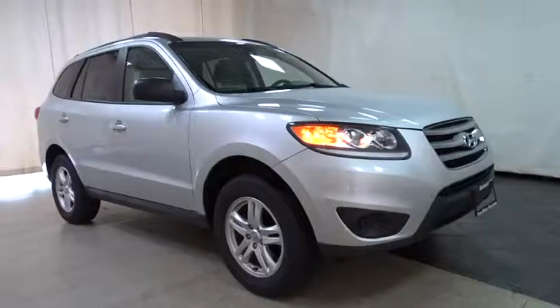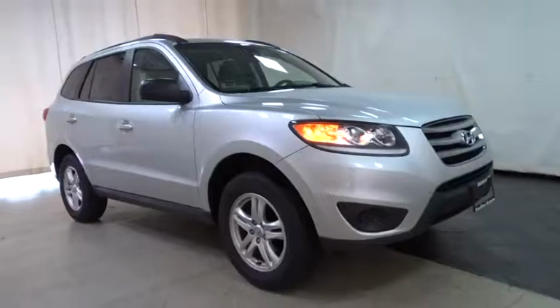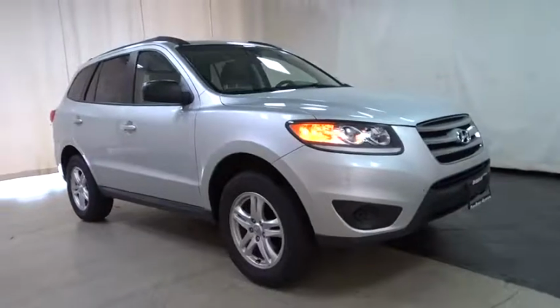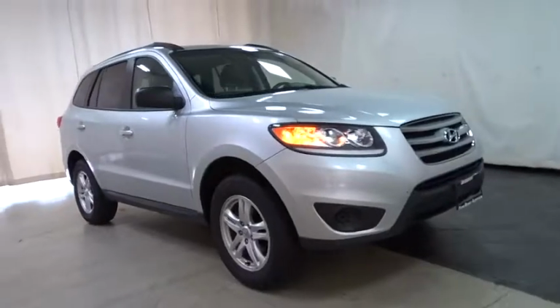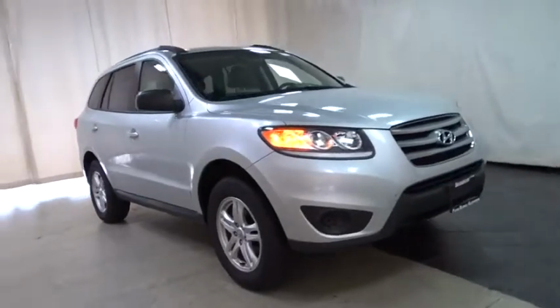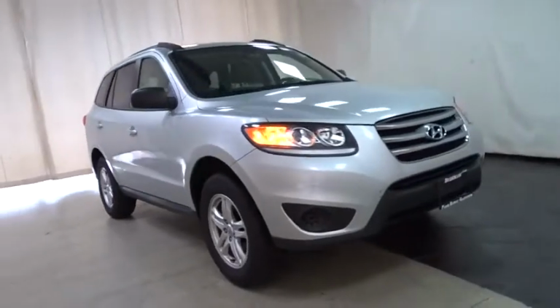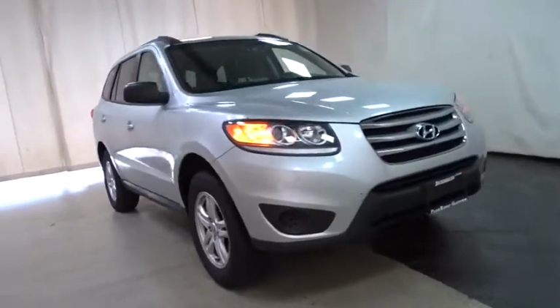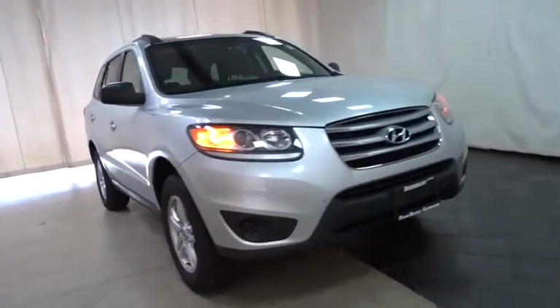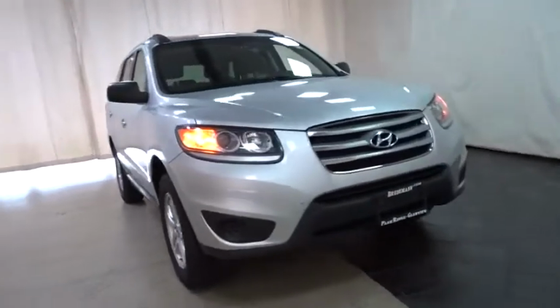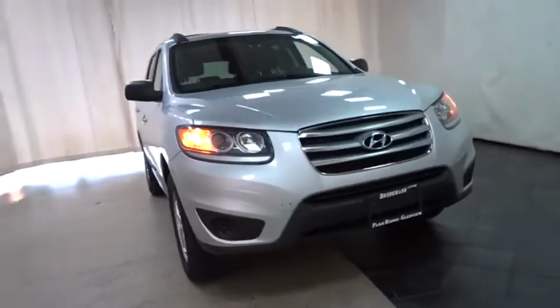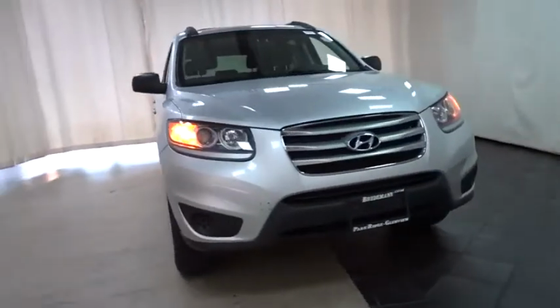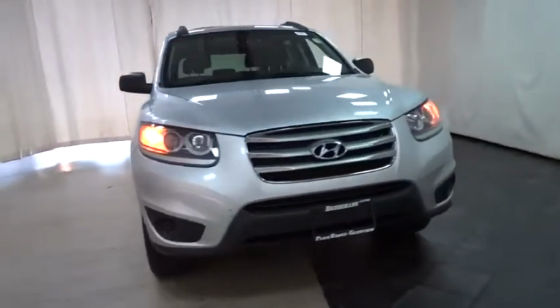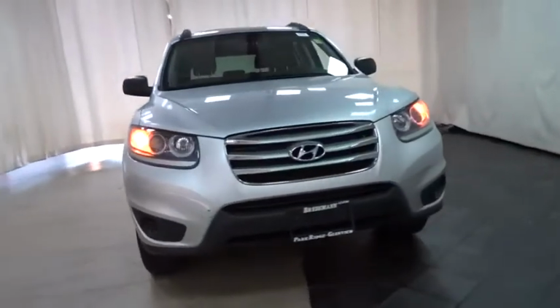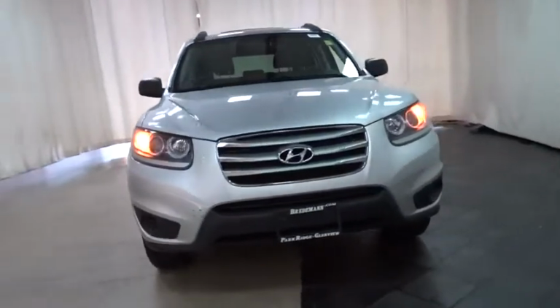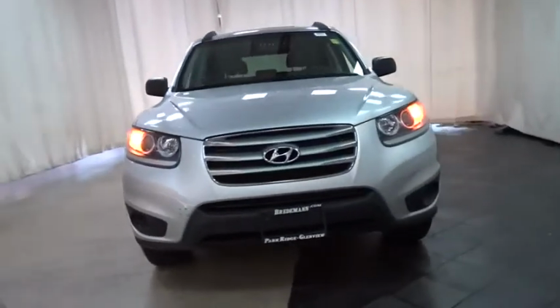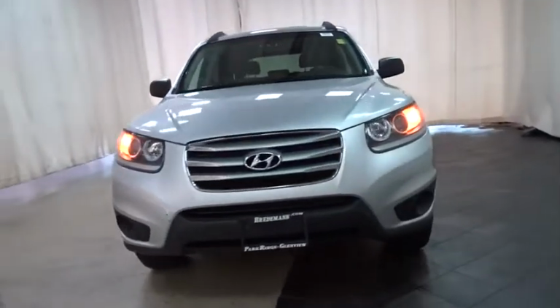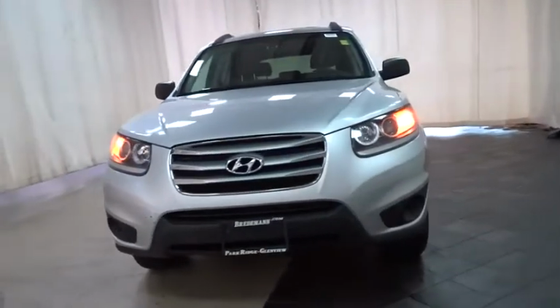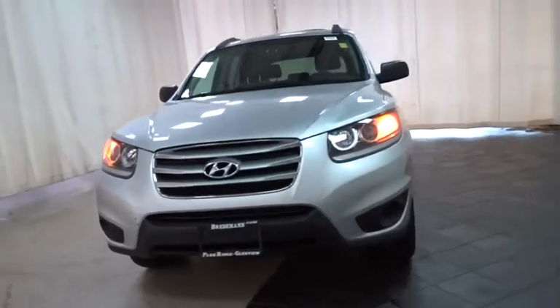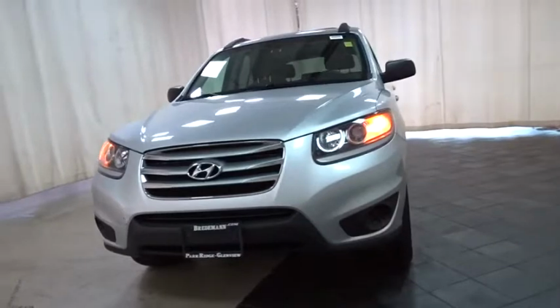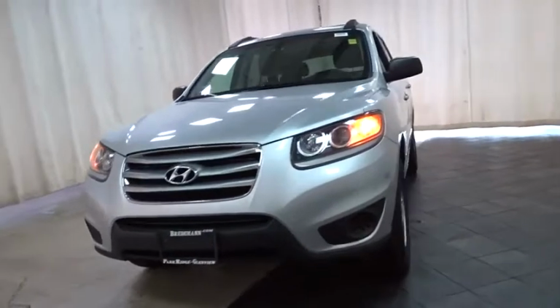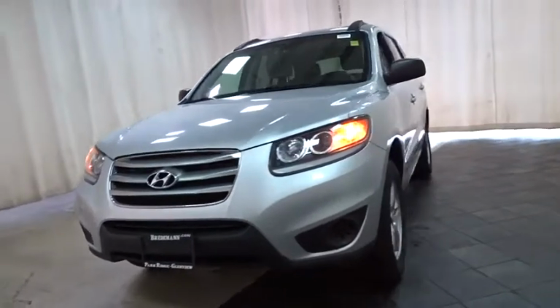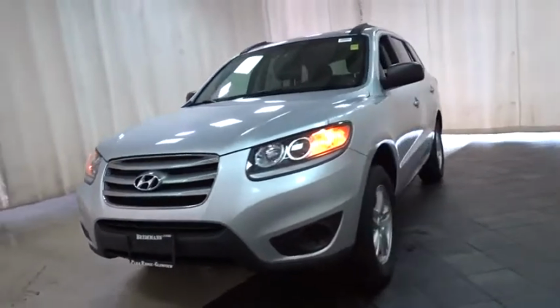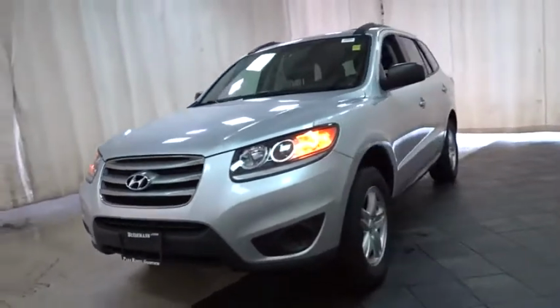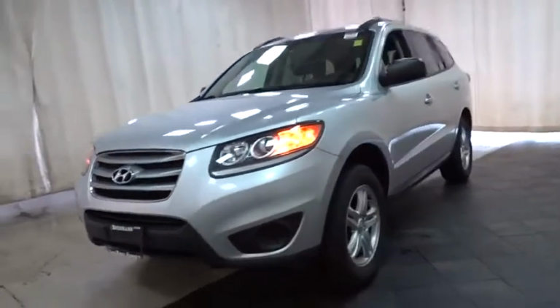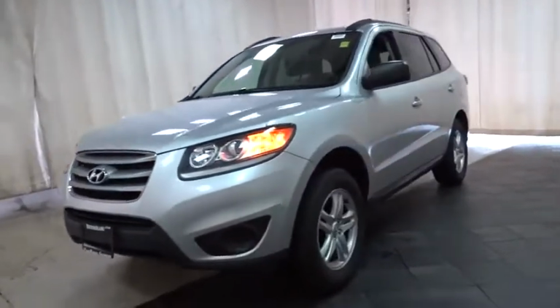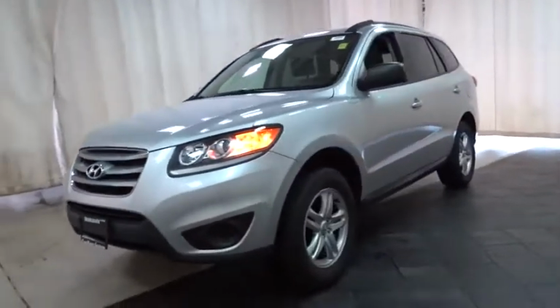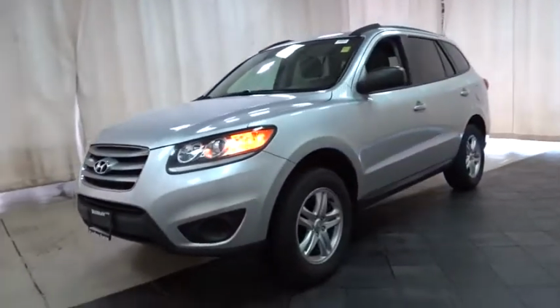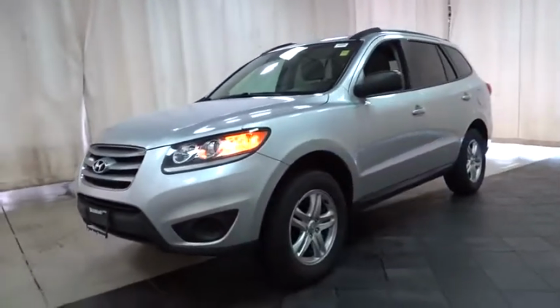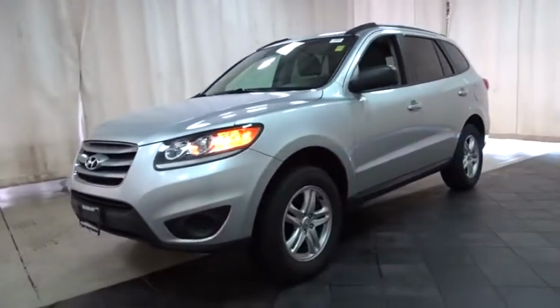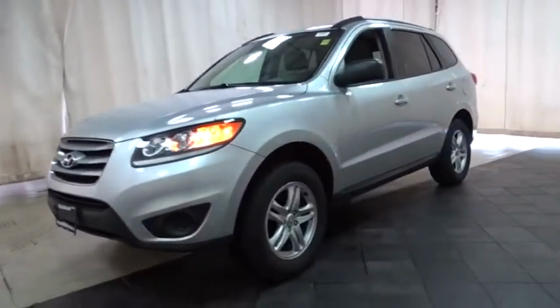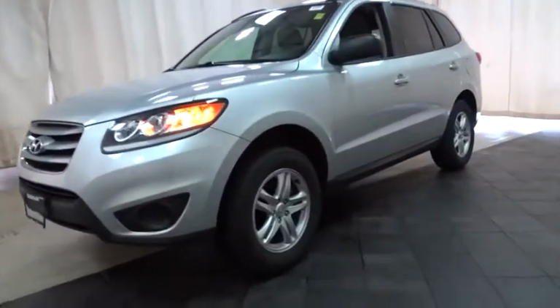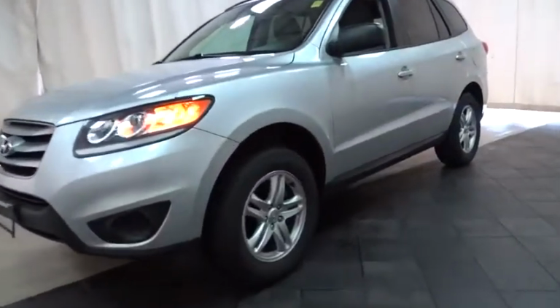We are pleased to show you the 2012 Hyundai Santa Fe. Style, quality, performance, value. Need we say more?